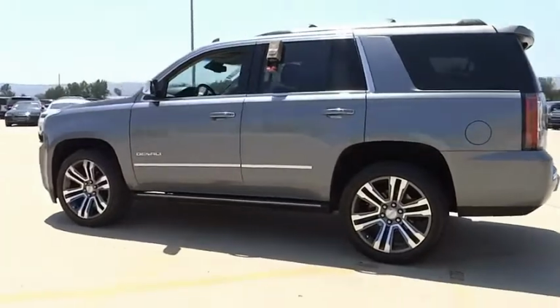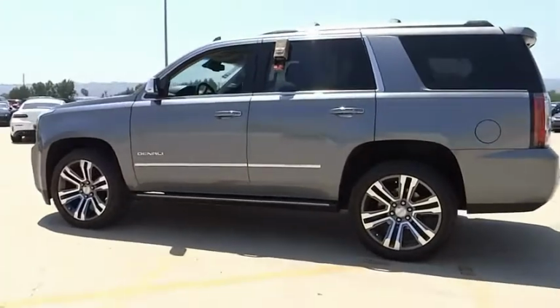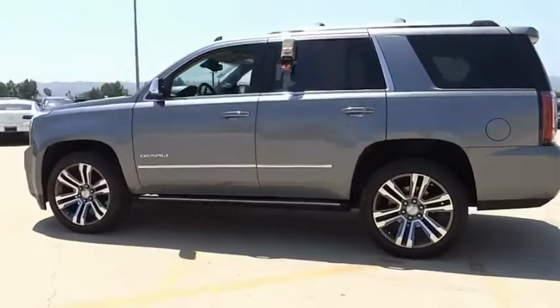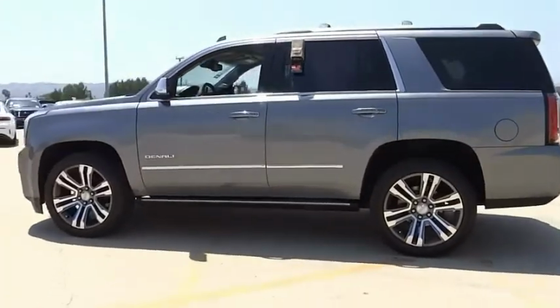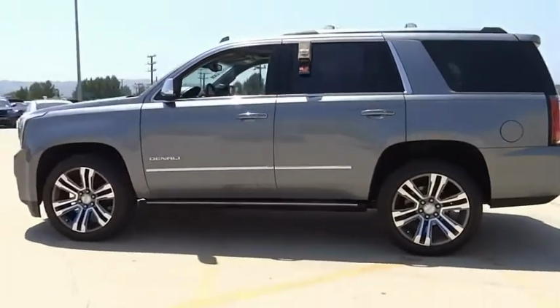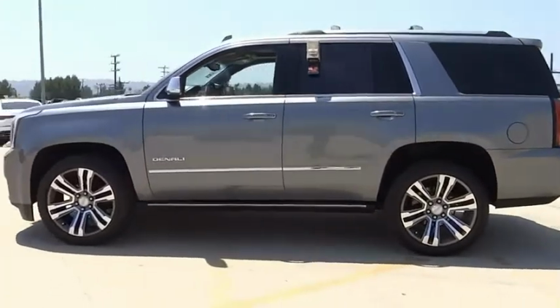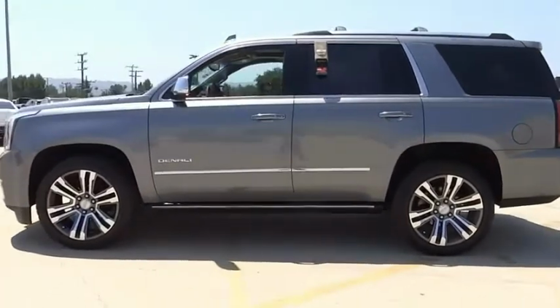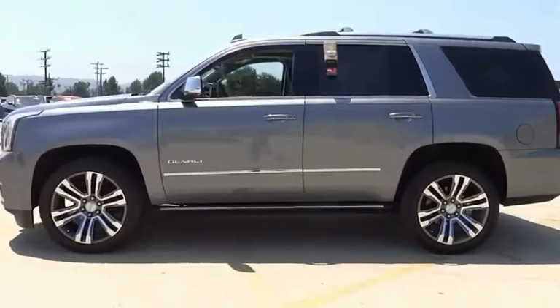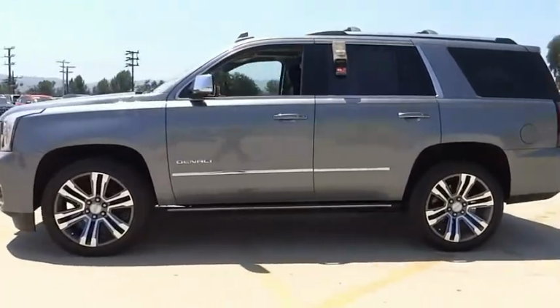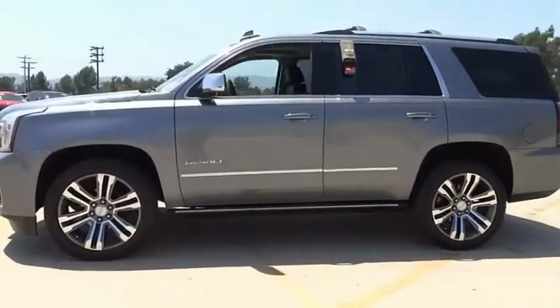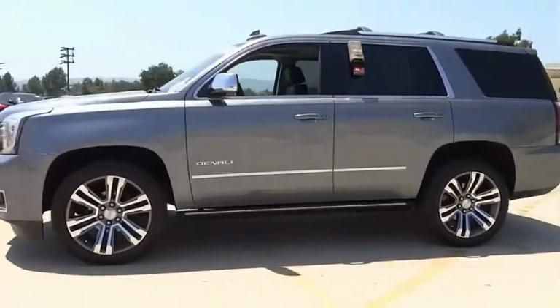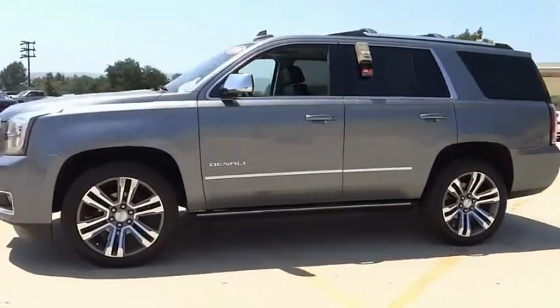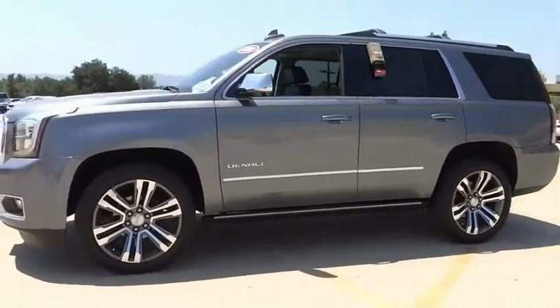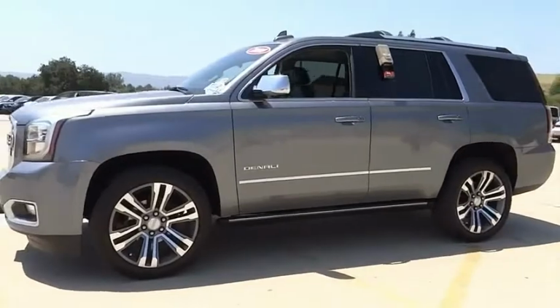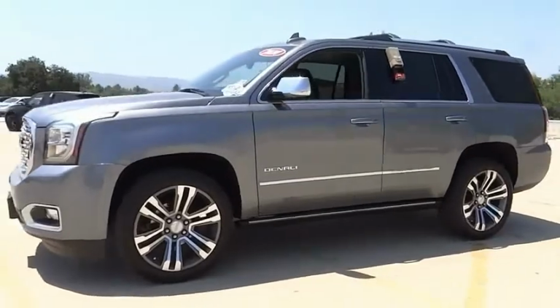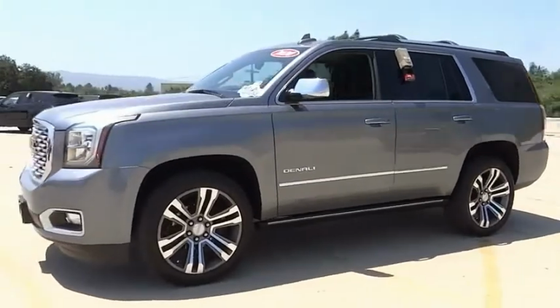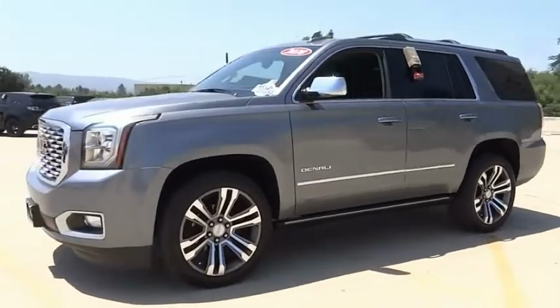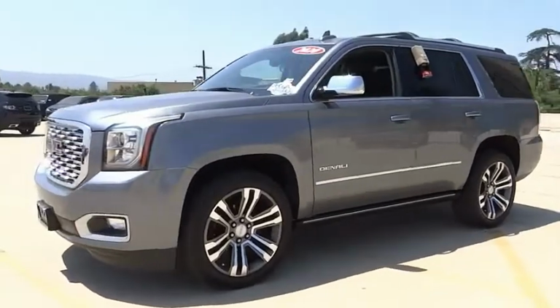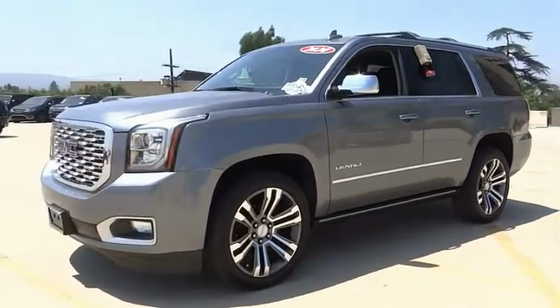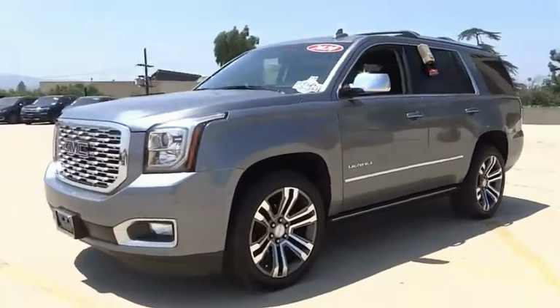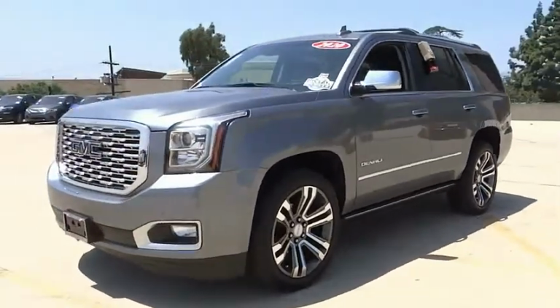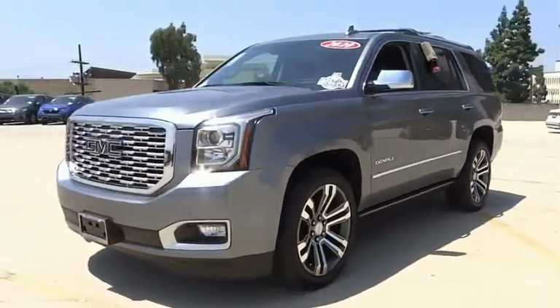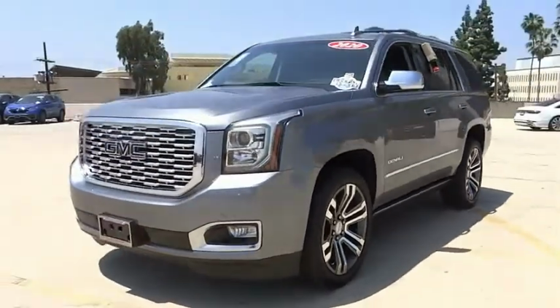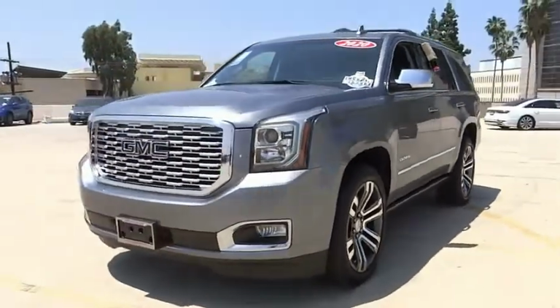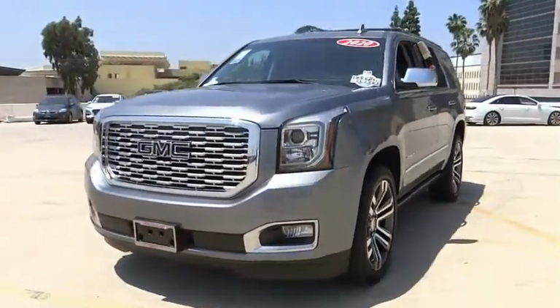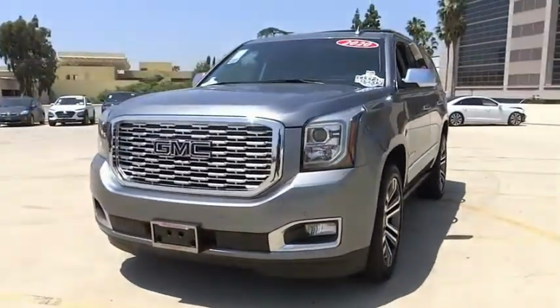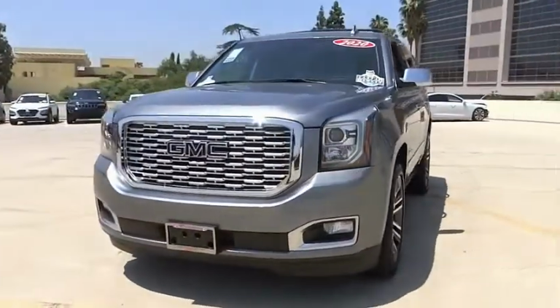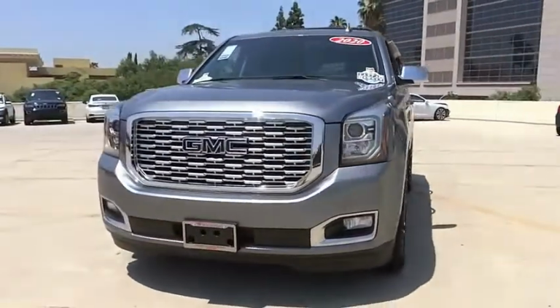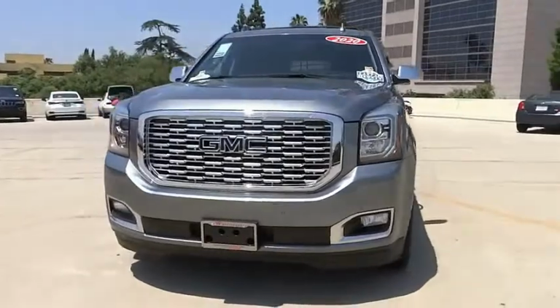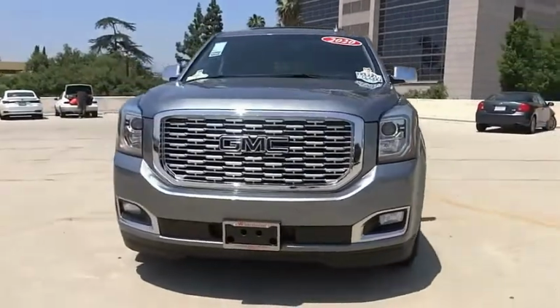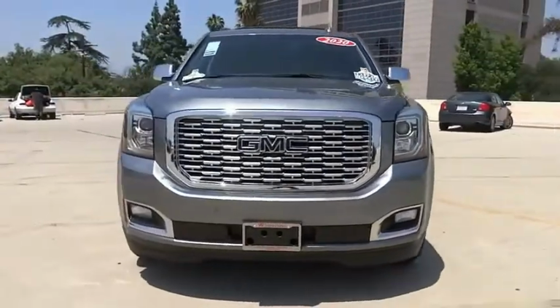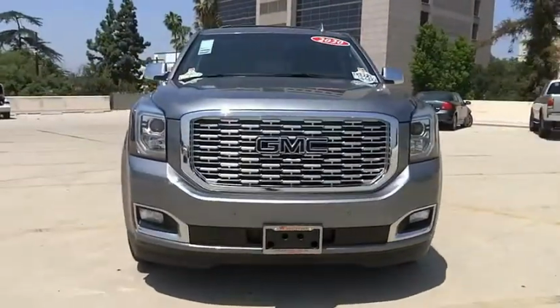This vehicle has less than 15,000 miles. Here are some of this vehicle's great options: electronic stability control, alloy wheels, power liftgate, brake assist, and traction control.